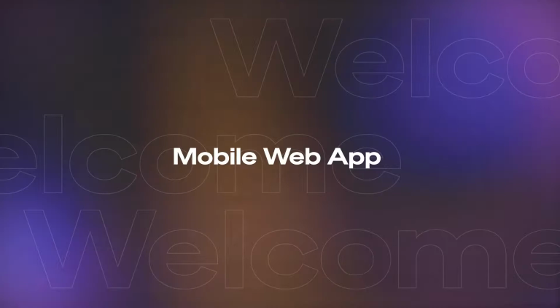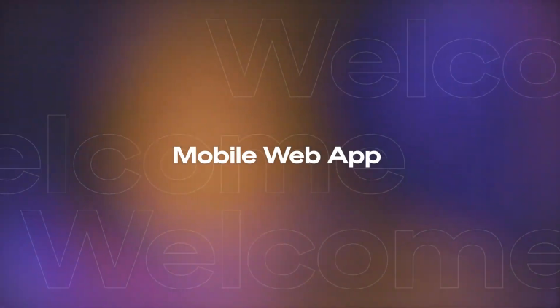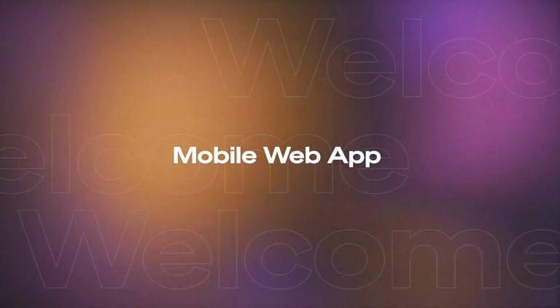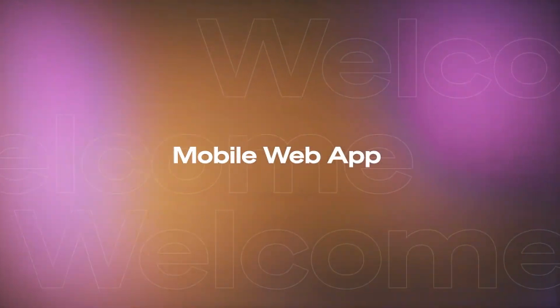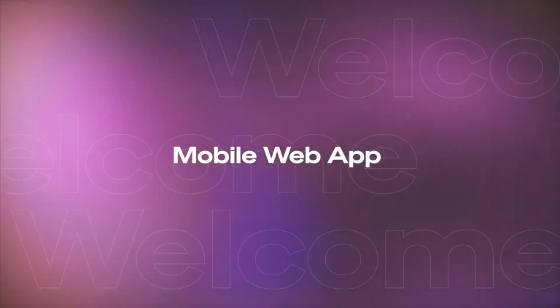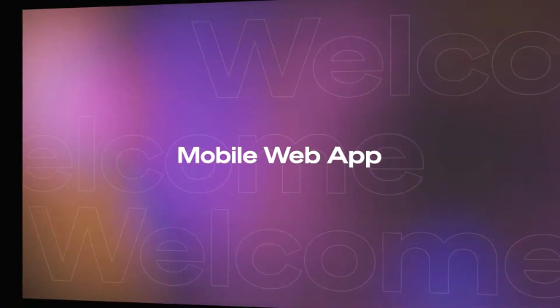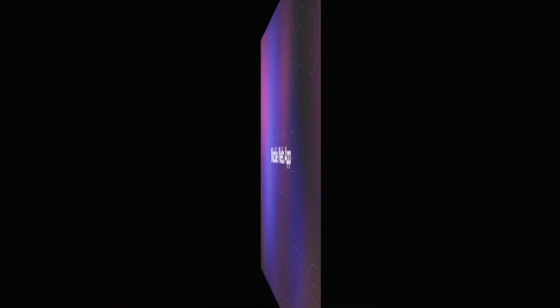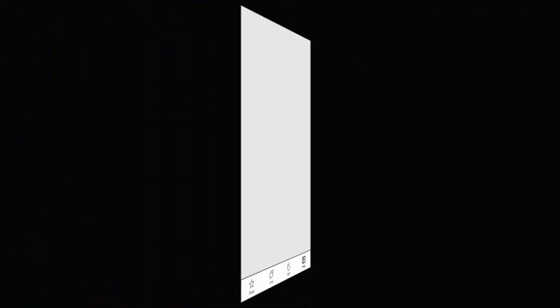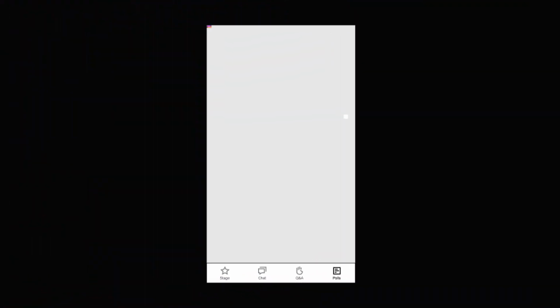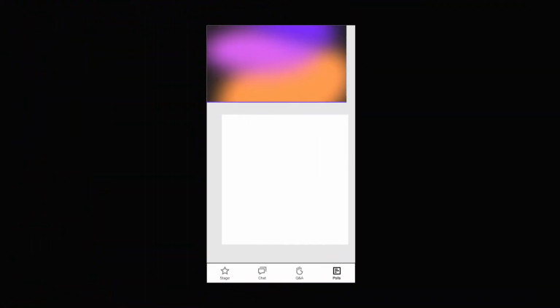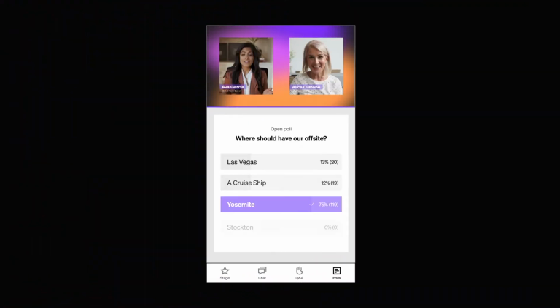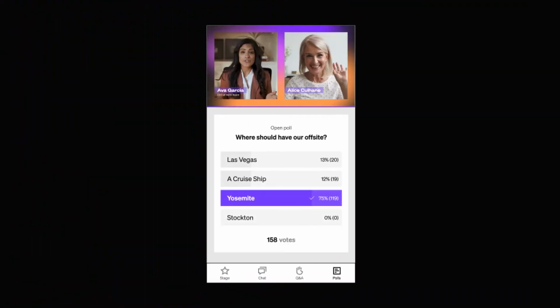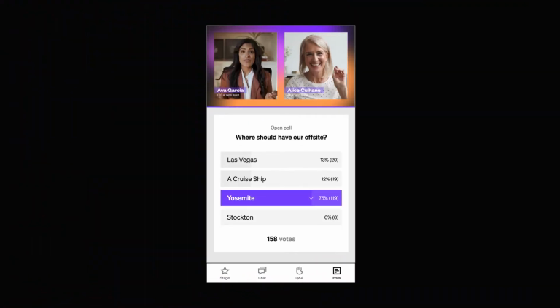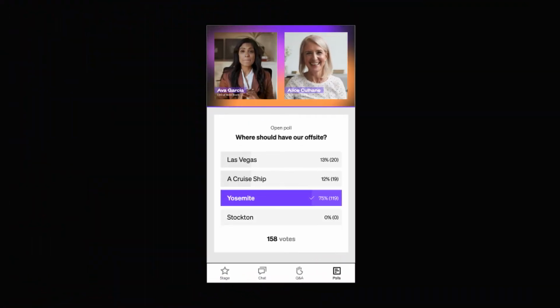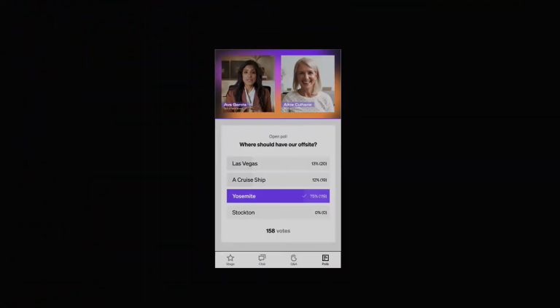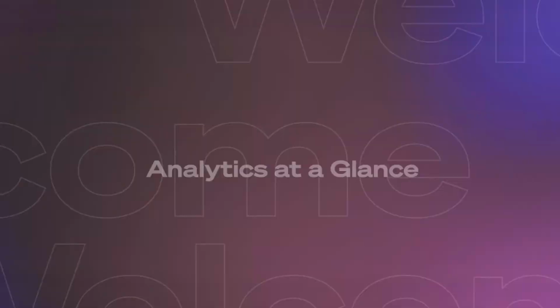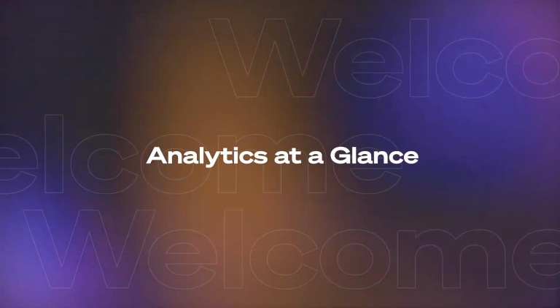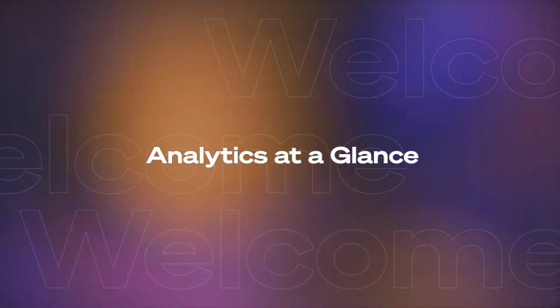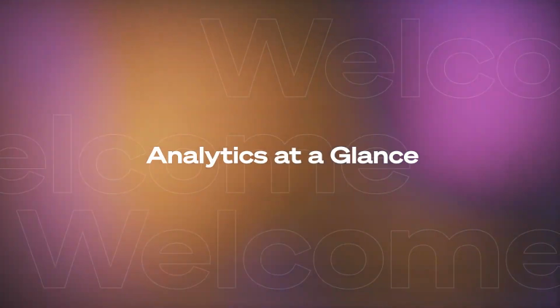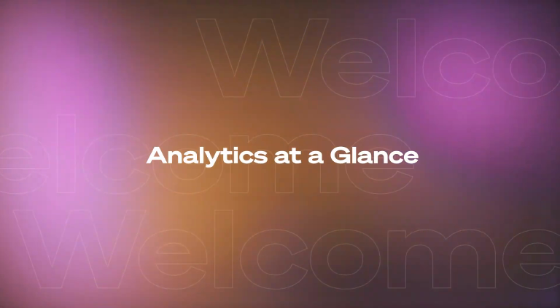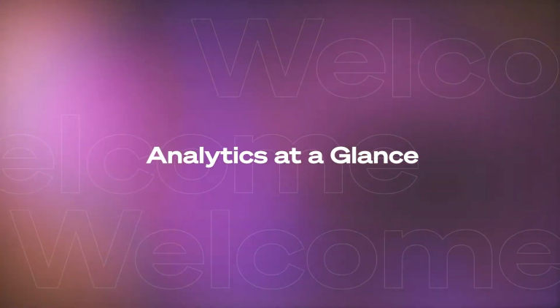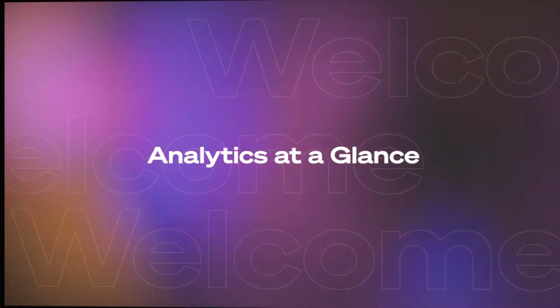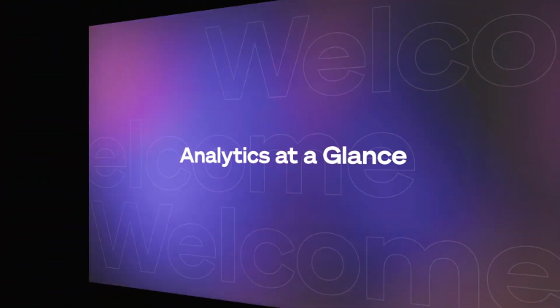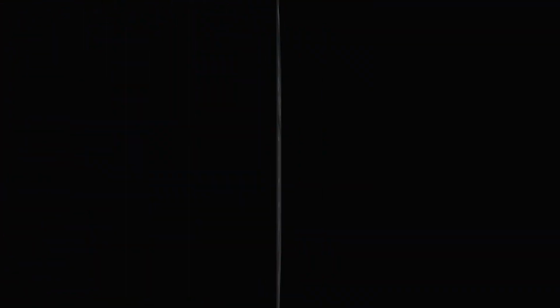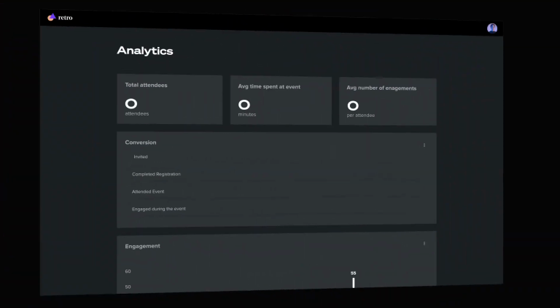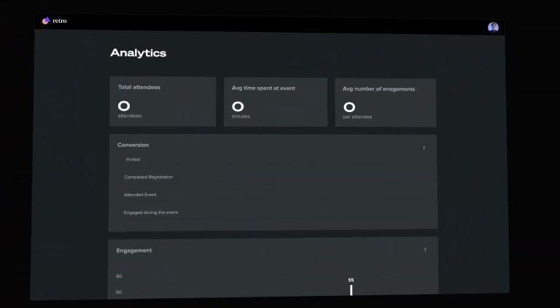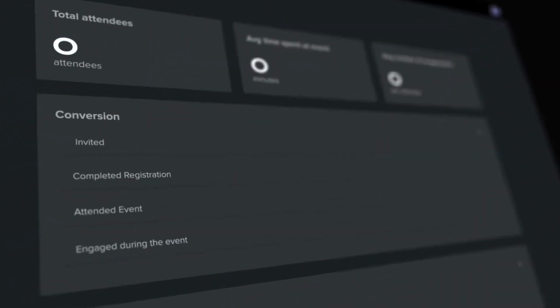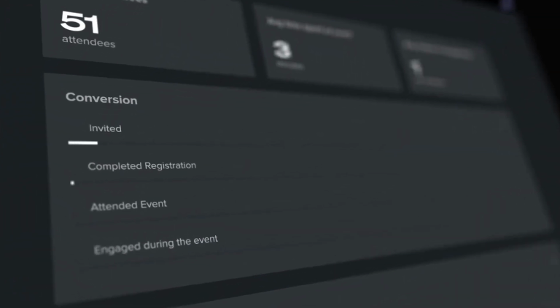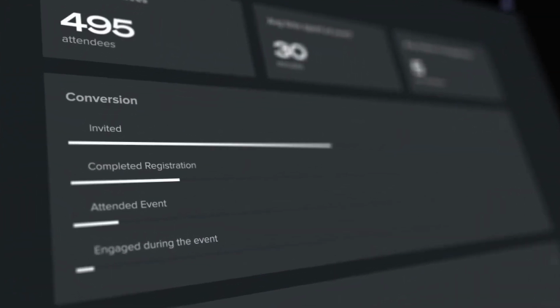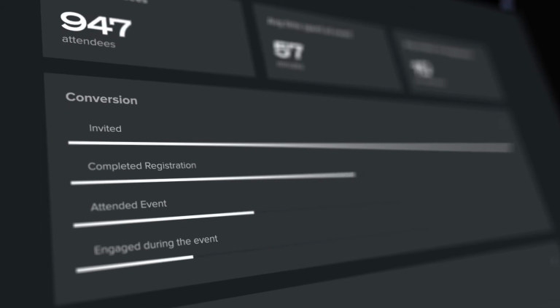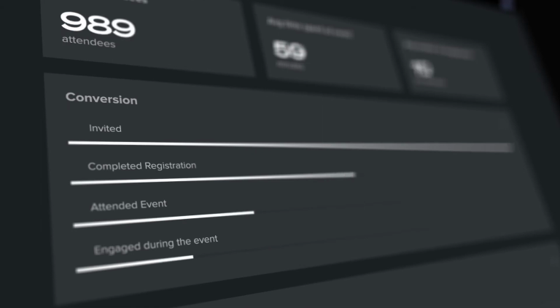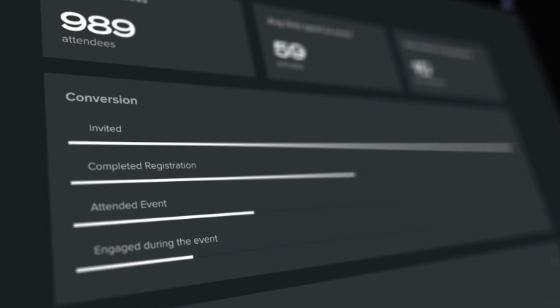Welcome's mobile web app connects those joining virtually or physically so they can interact with one another. After your event, view data insights to understand which parts of your meeting employees are the most engaged.